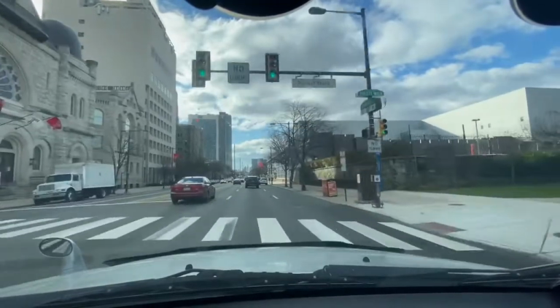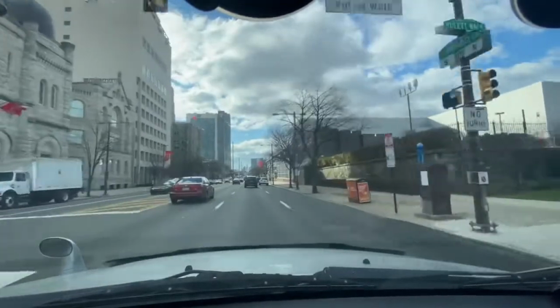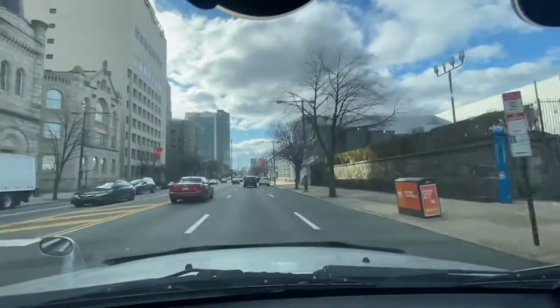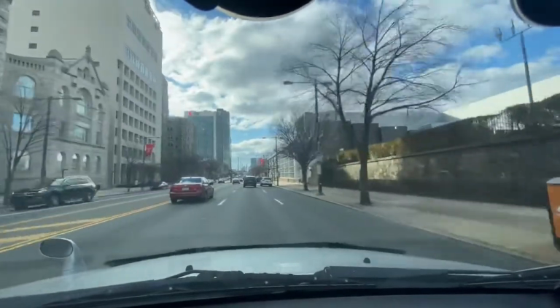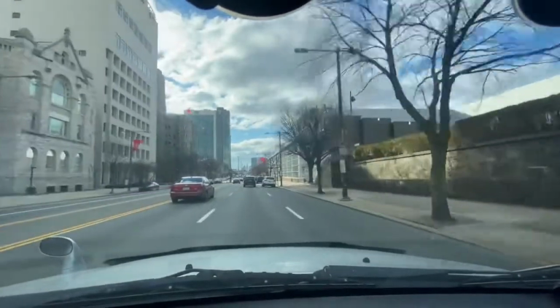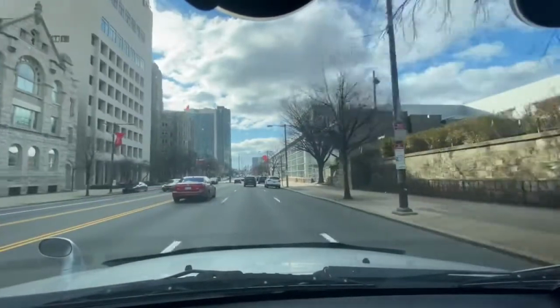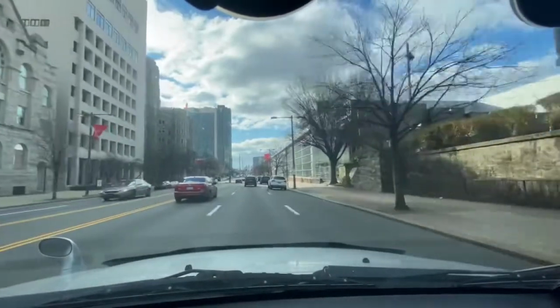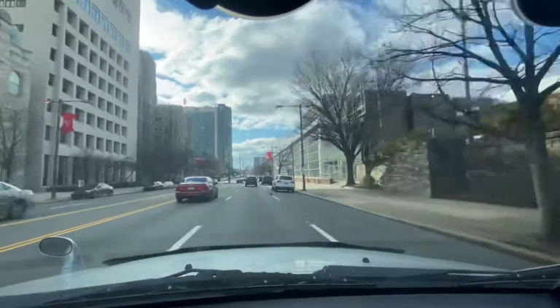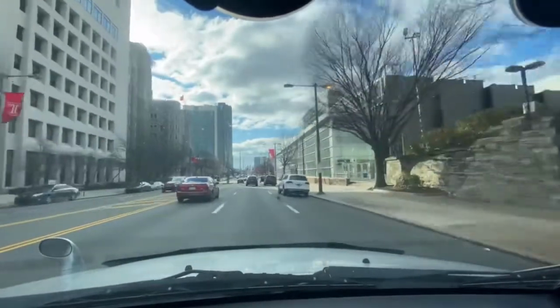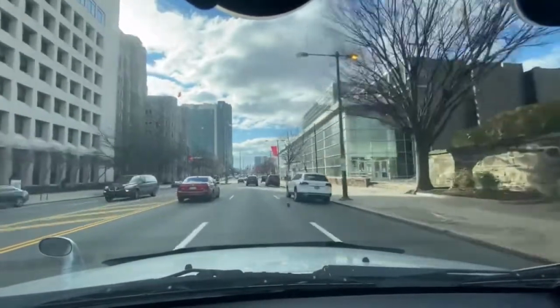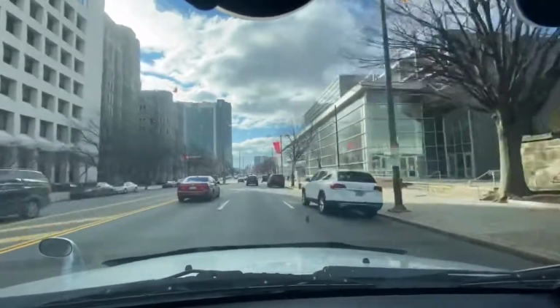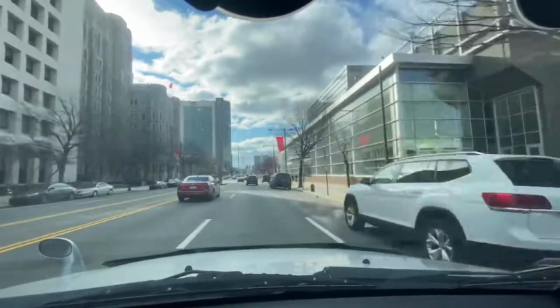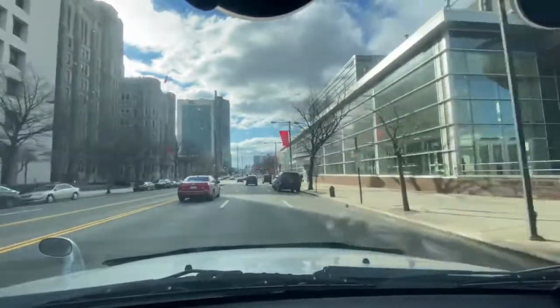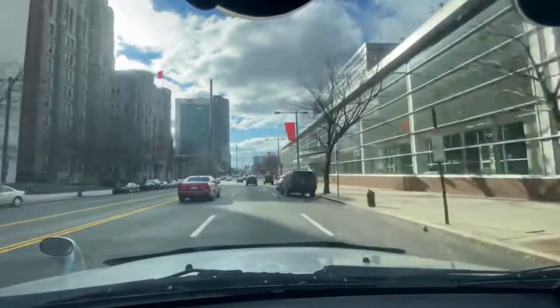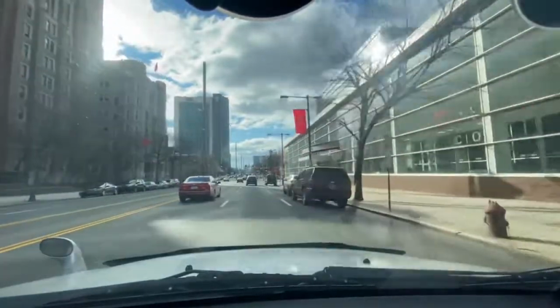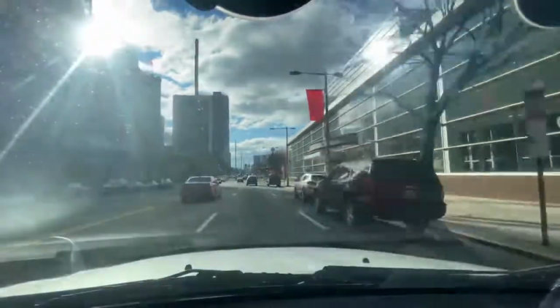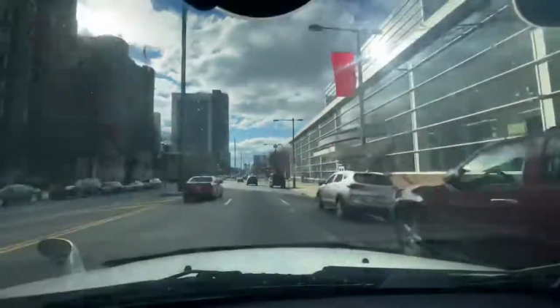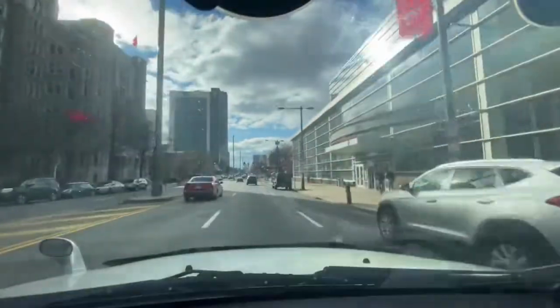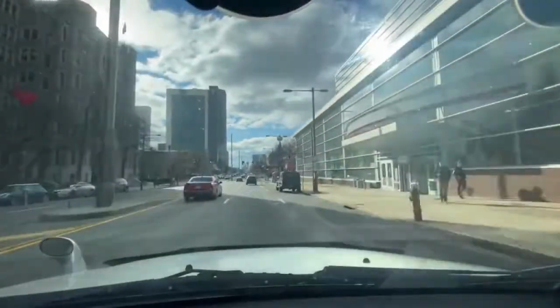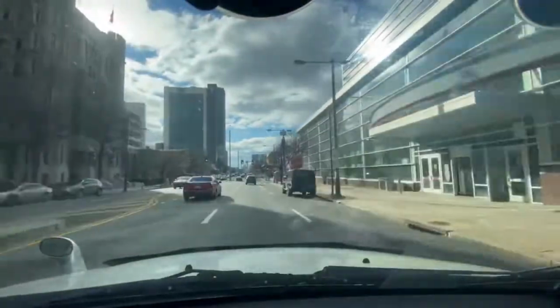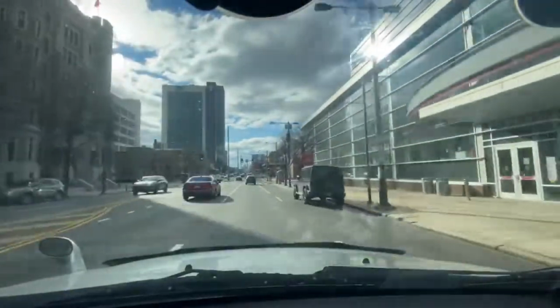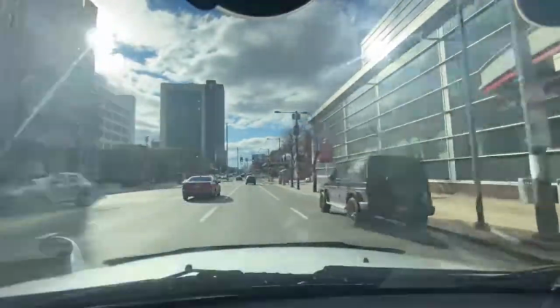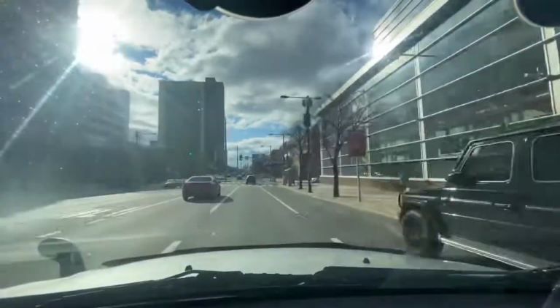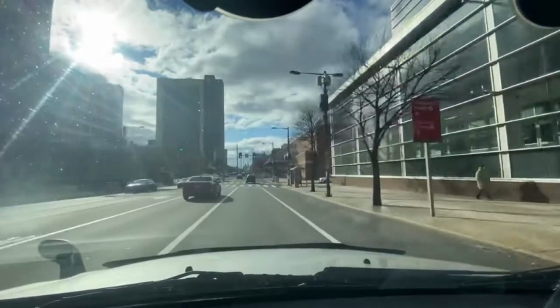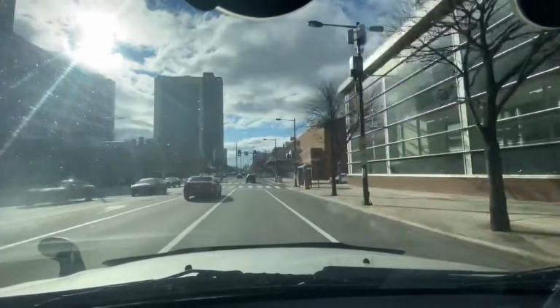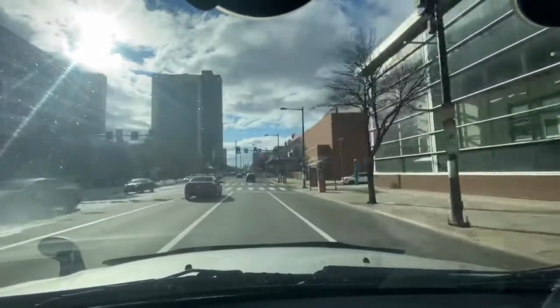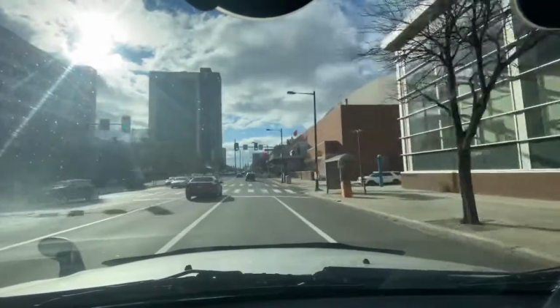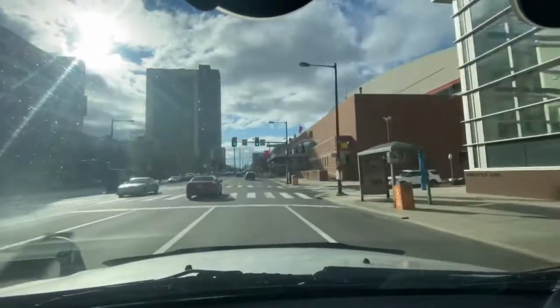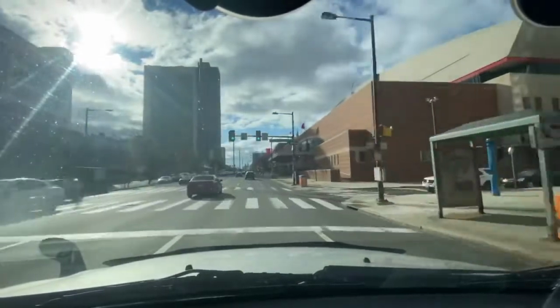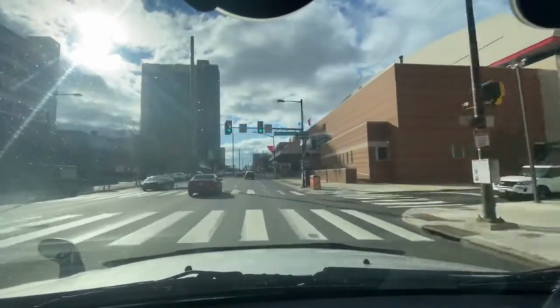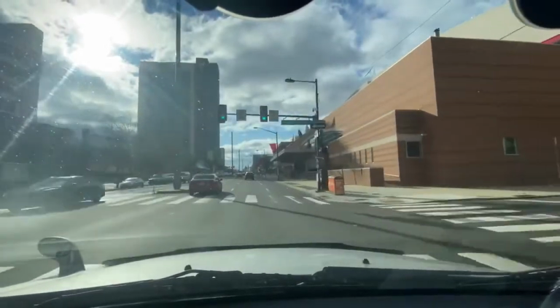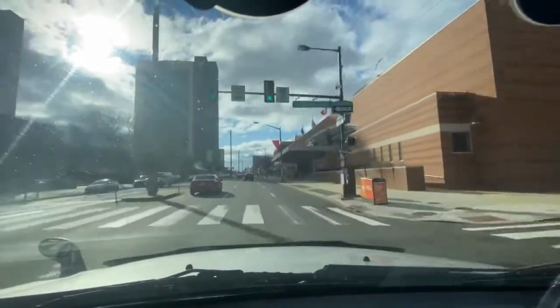We're passing Pilot Walk, which is like the heart of the Temple University campus. We're passing many, many buildings that are related to Temple University. The main, more ancient buildings — we'll pass them on Part 2 on the way back.